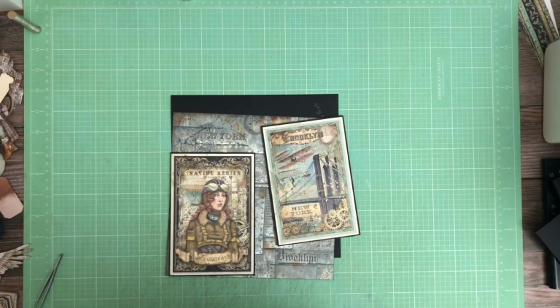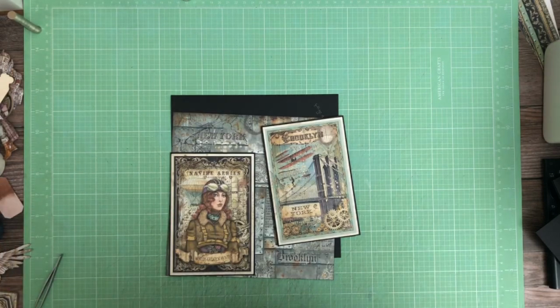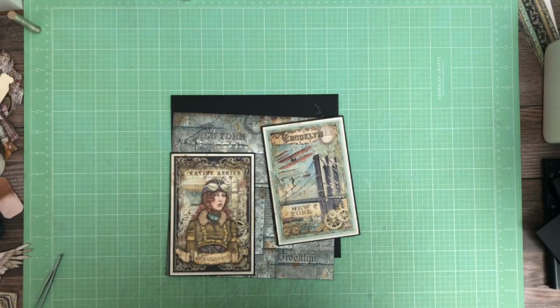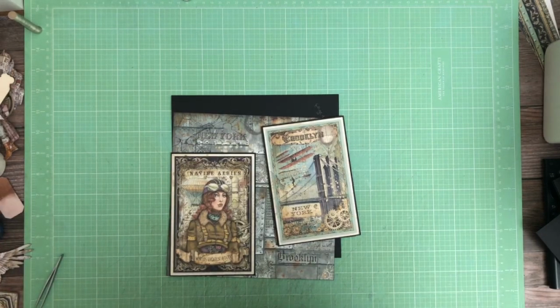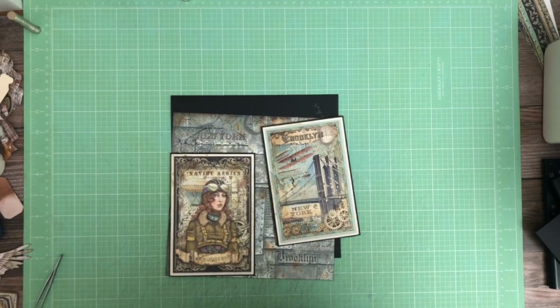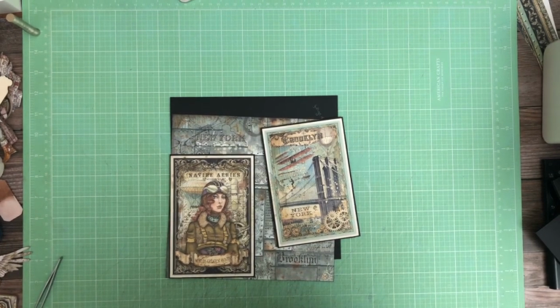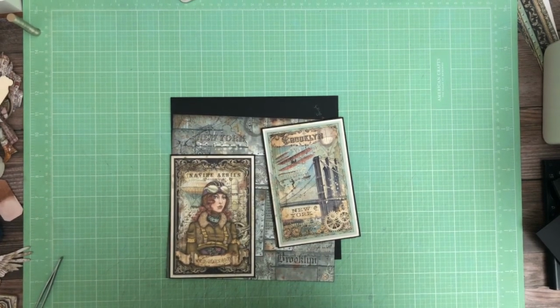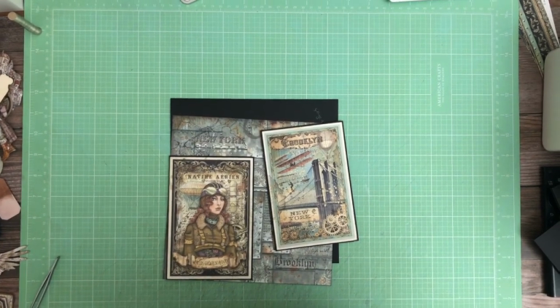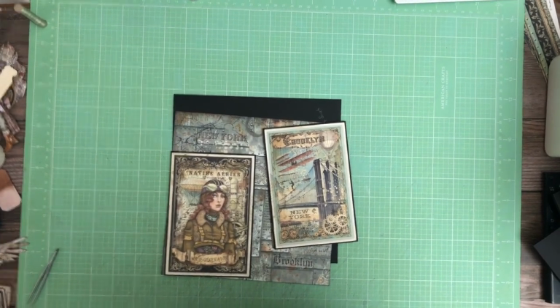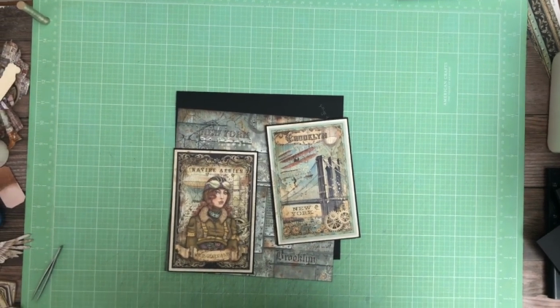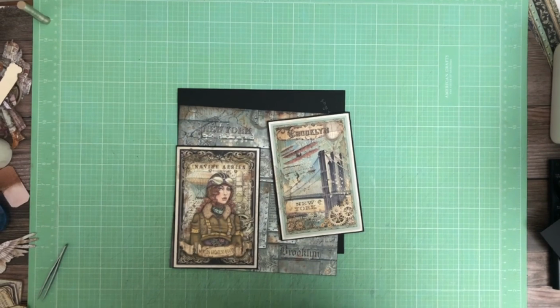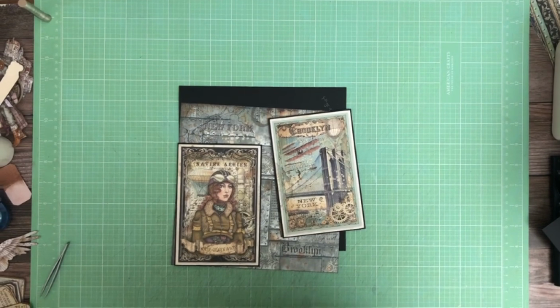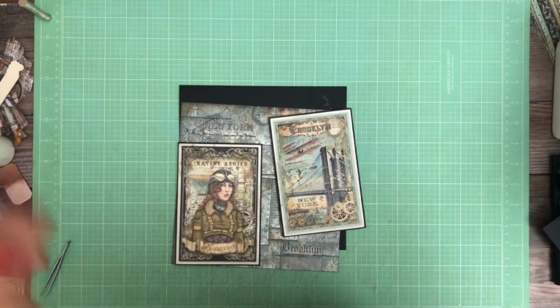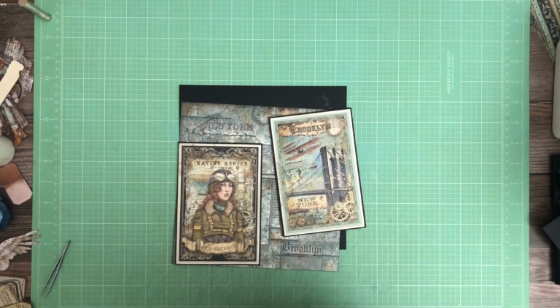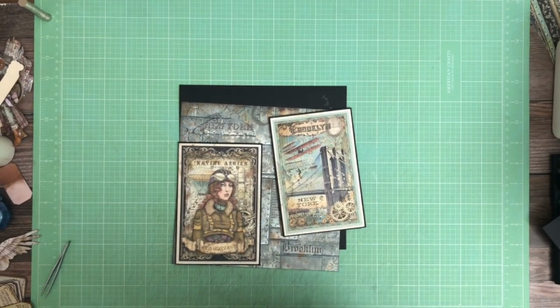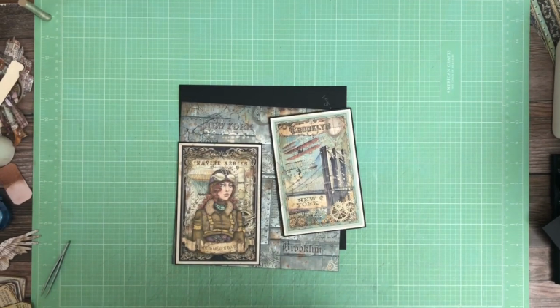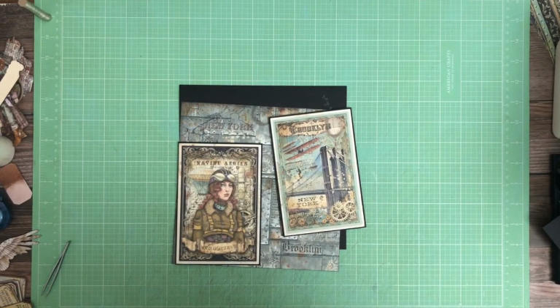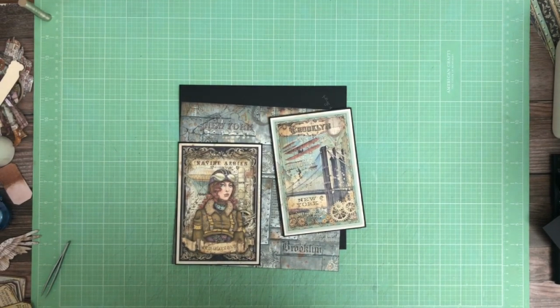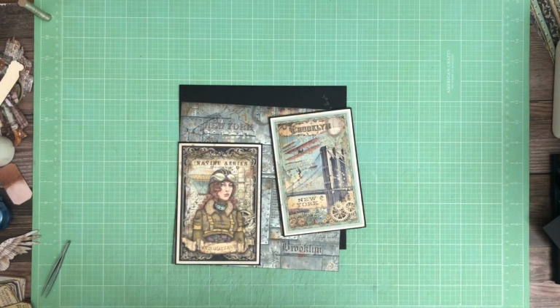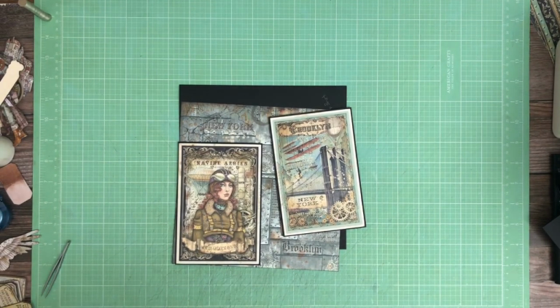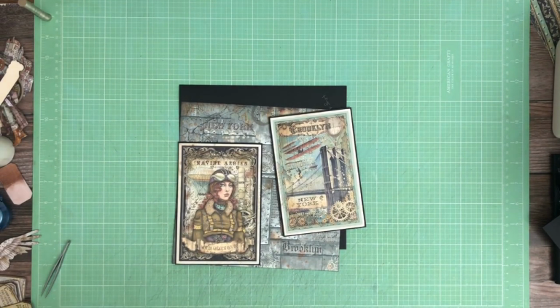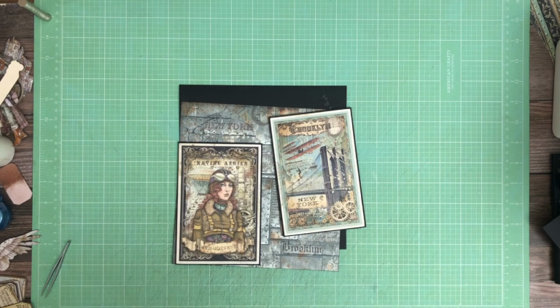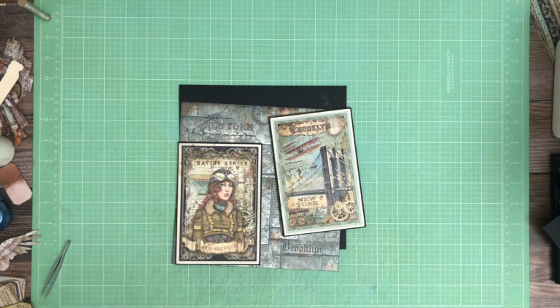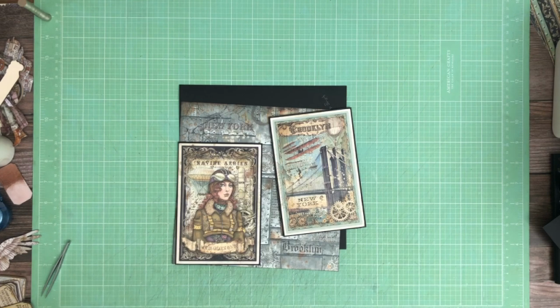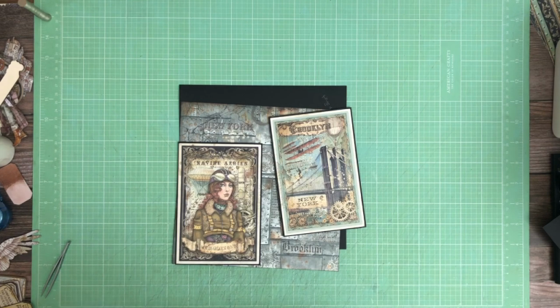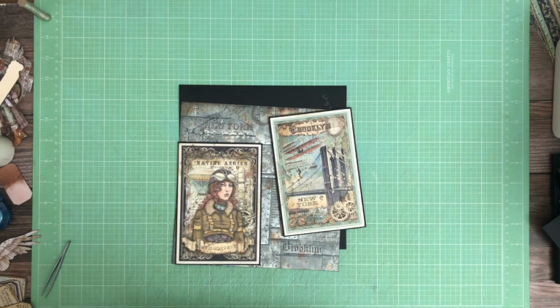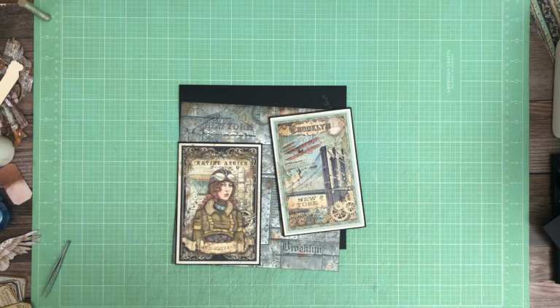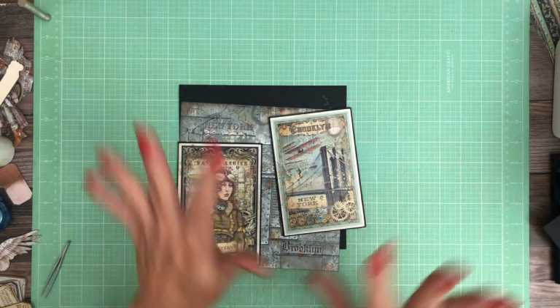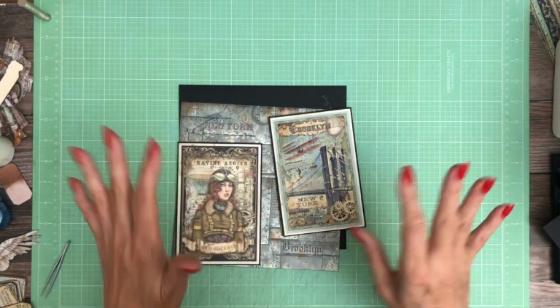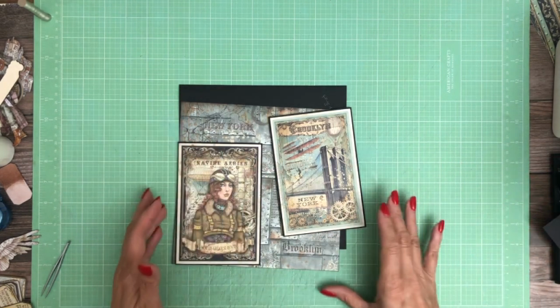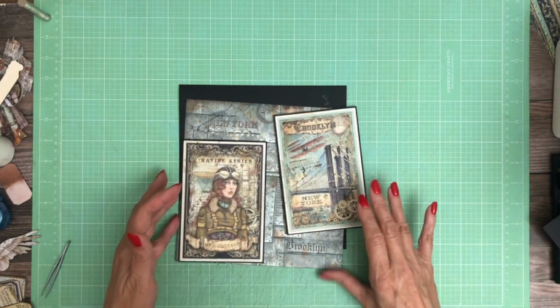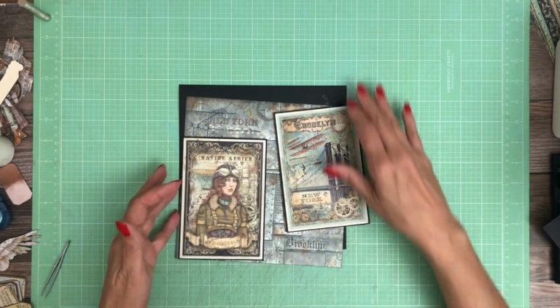Hey everyone, it's Daphne from Scrap and Create. Sorry, I'm going to jiggle my camera just a little bit. It looks like it was slightly off. I try to square it to the grid, but sometimes it slips a little bit in the holder.